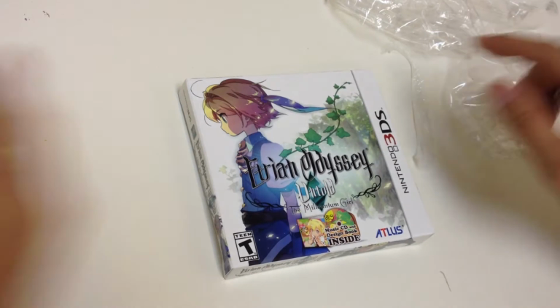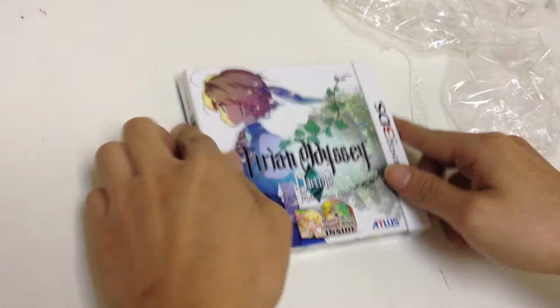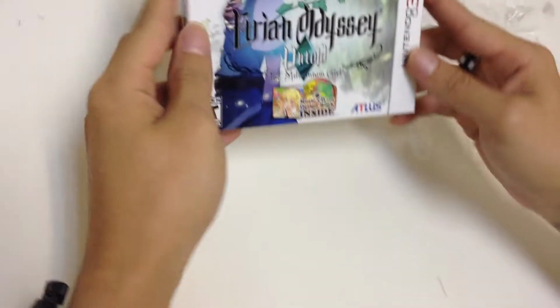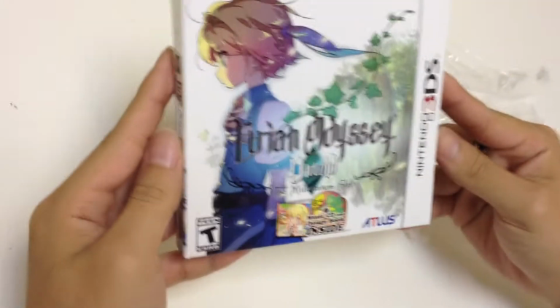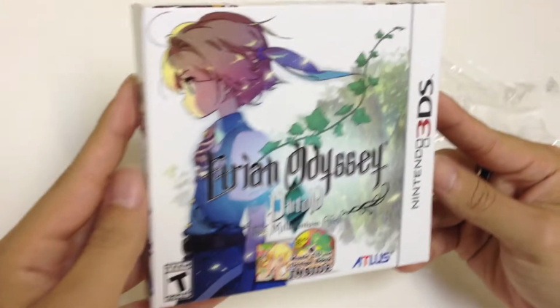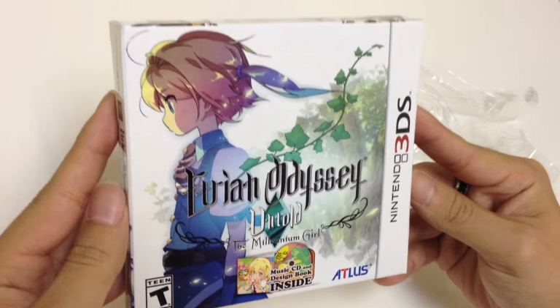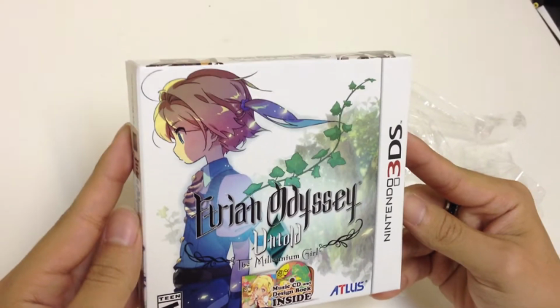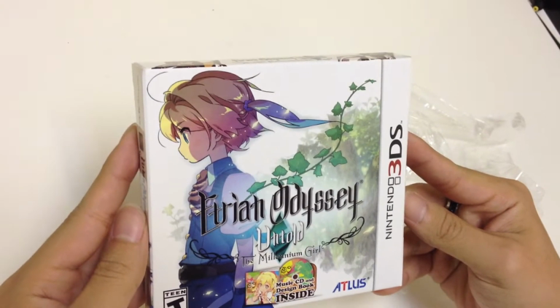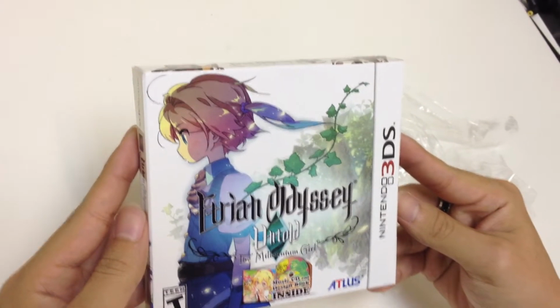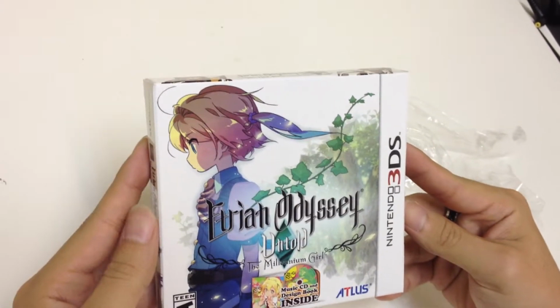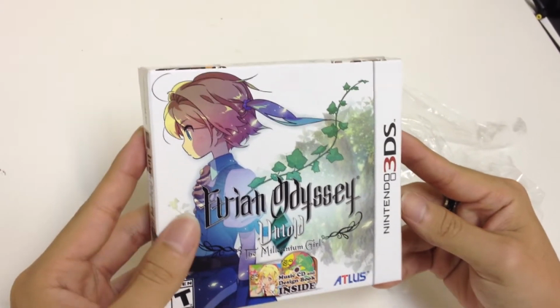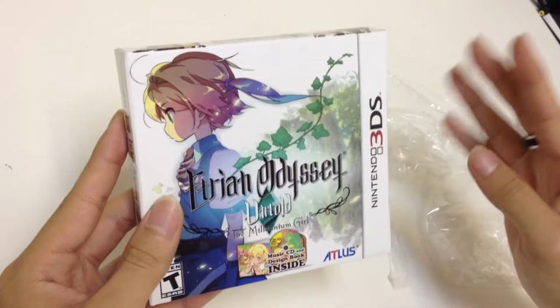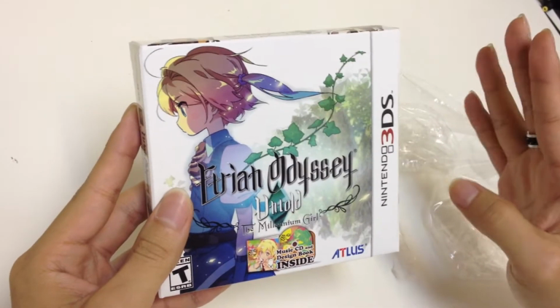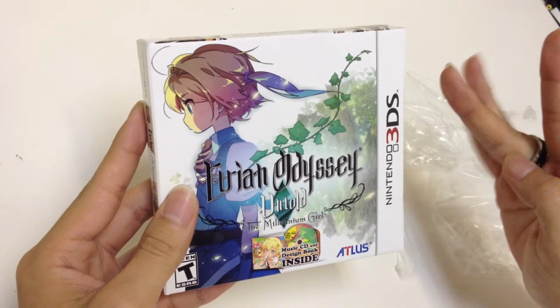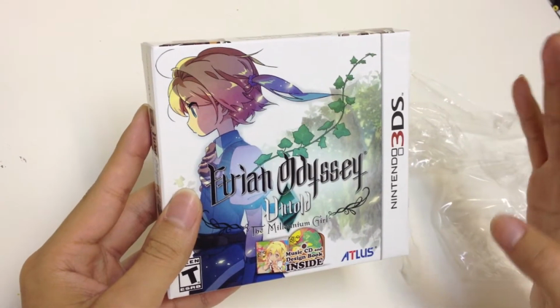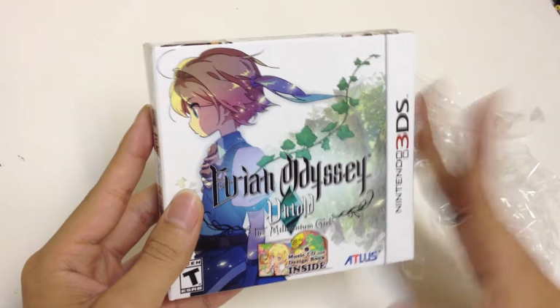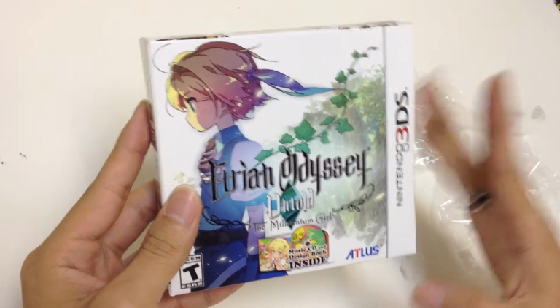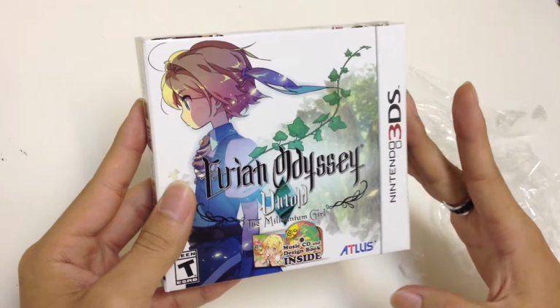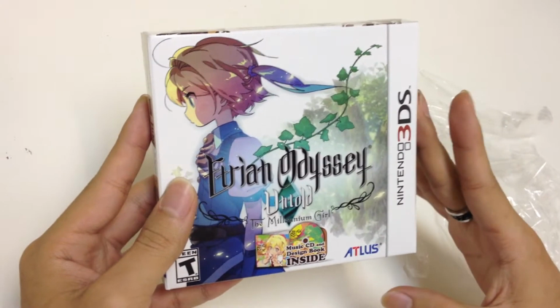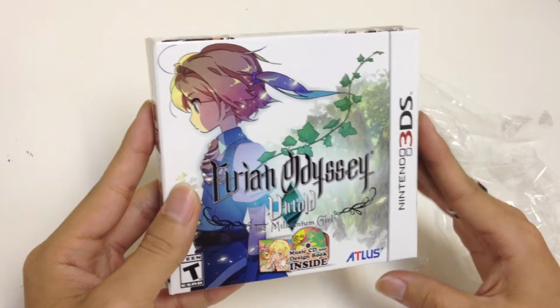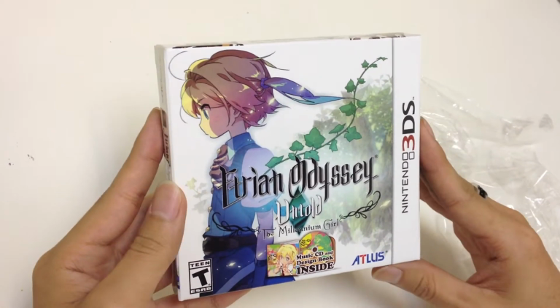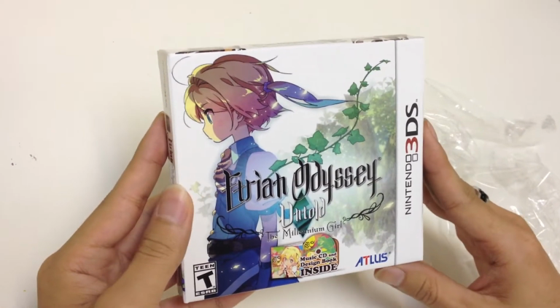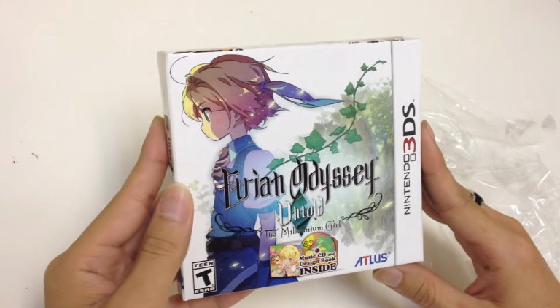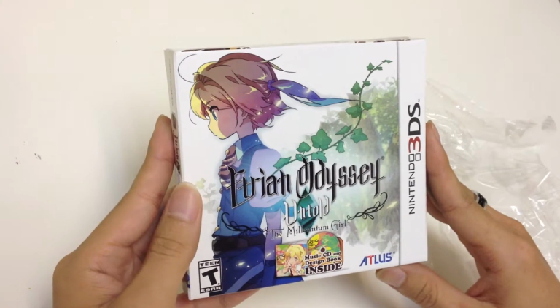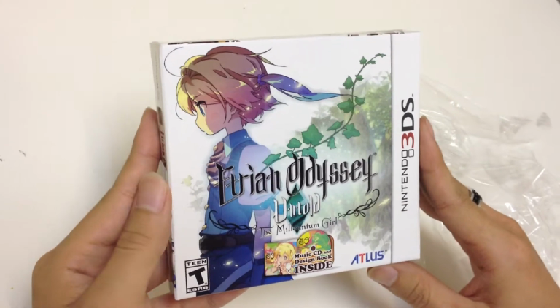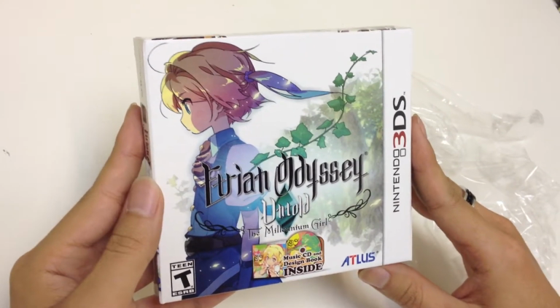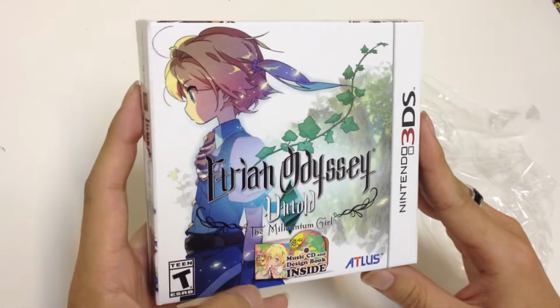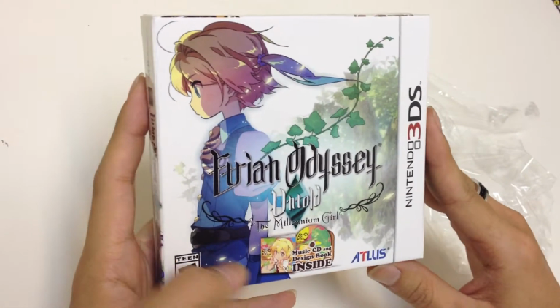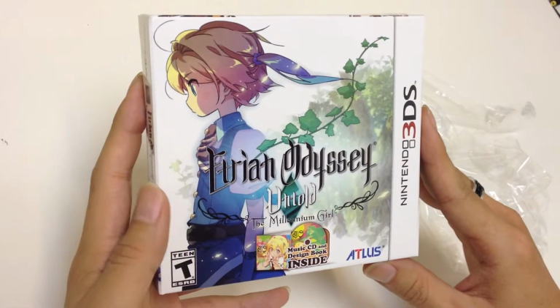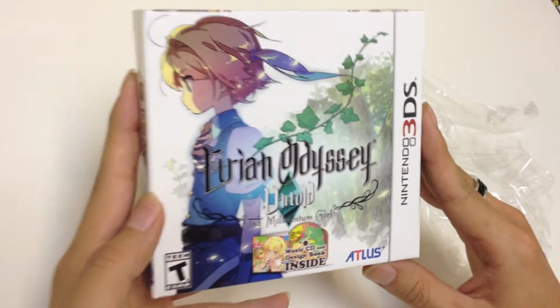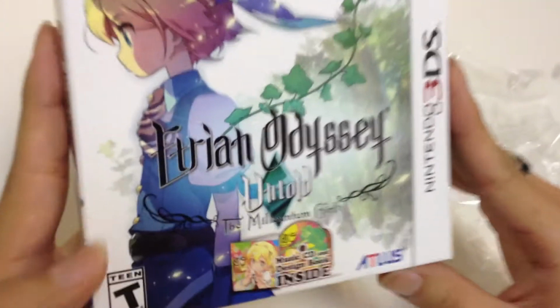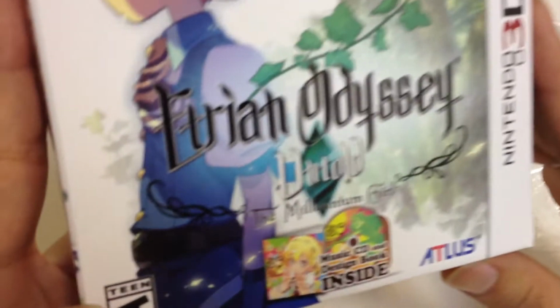Today we have for you Etrian Odyssey Untold: The Millennium Girl. This is the limited edition for the 3DS. It comes with the music CD and the design book inside. It's rated T for Teen.